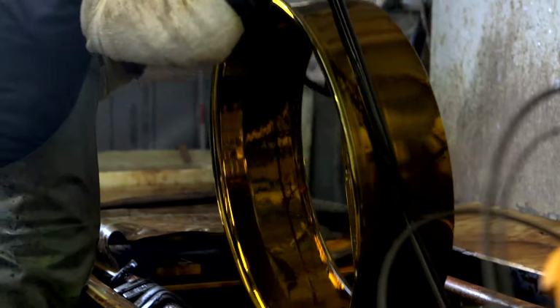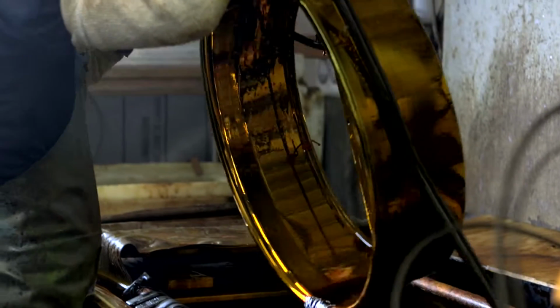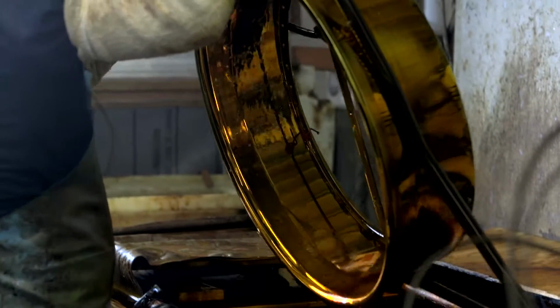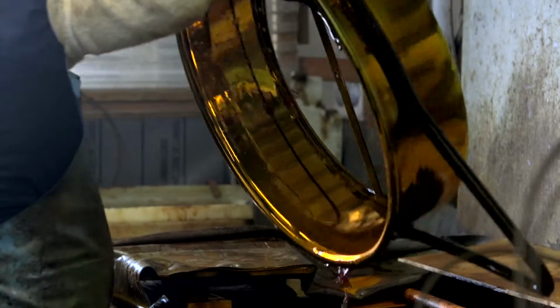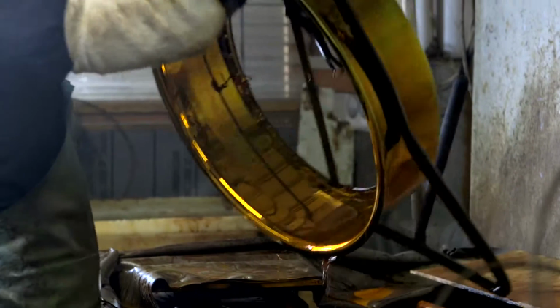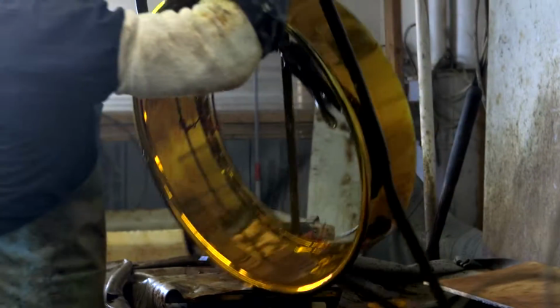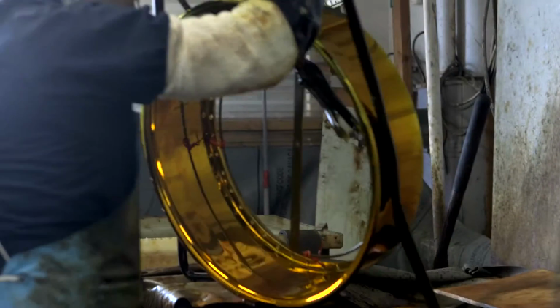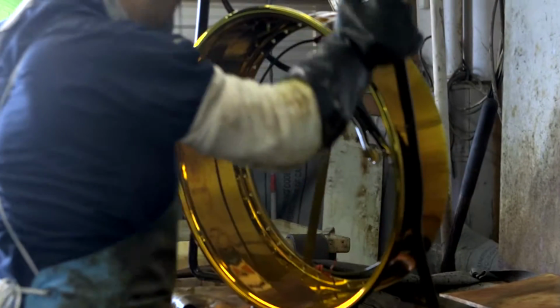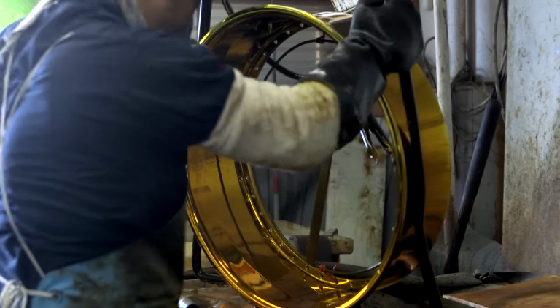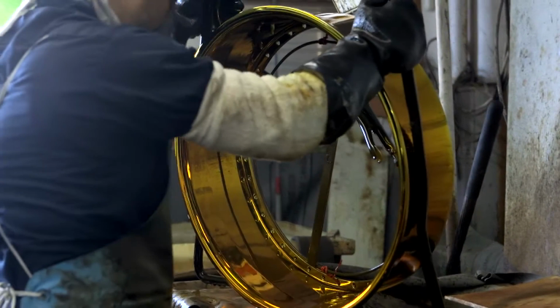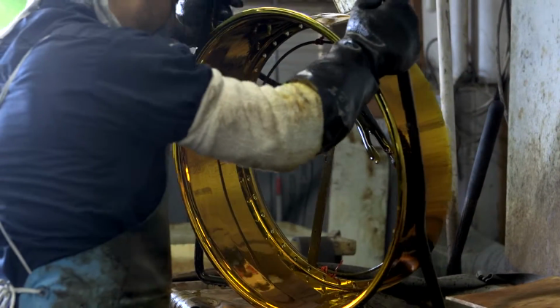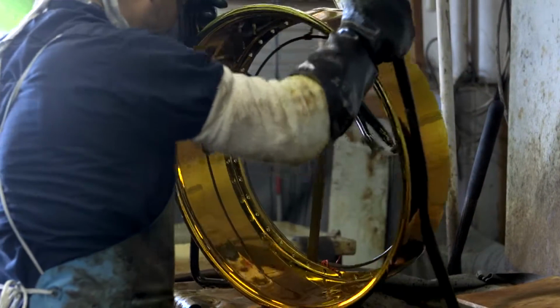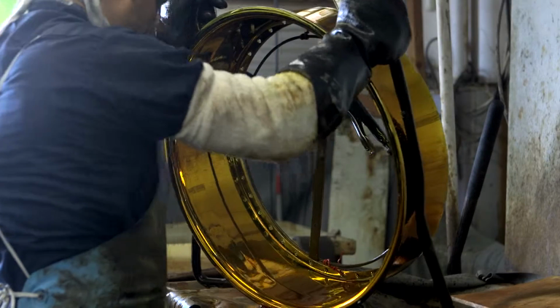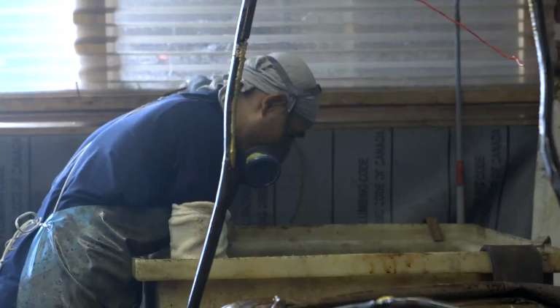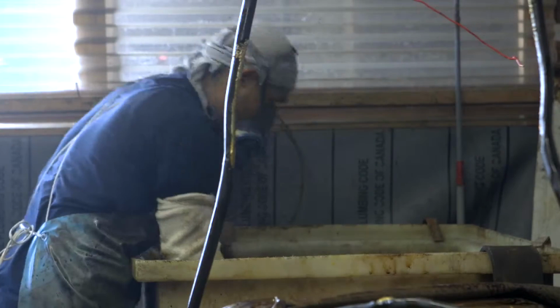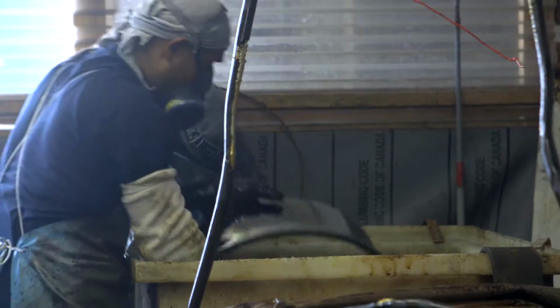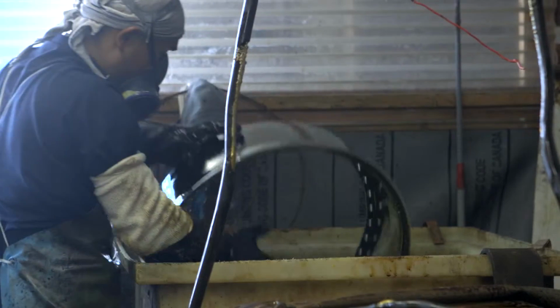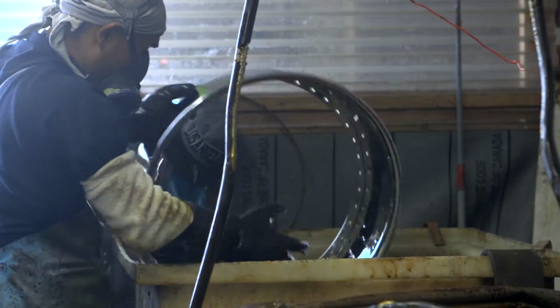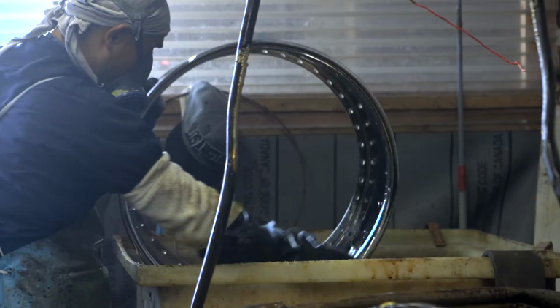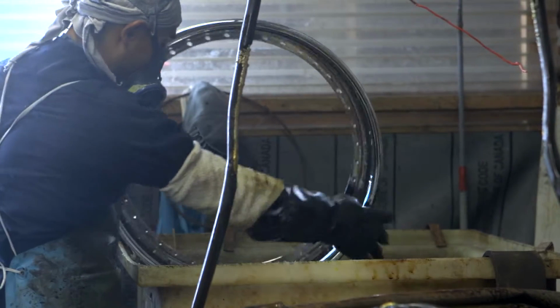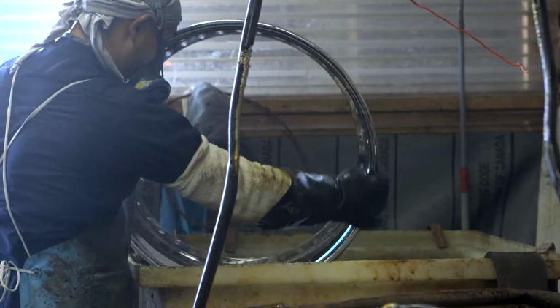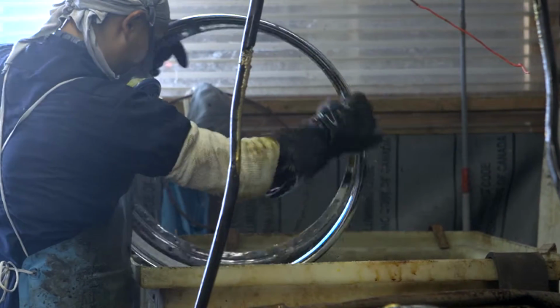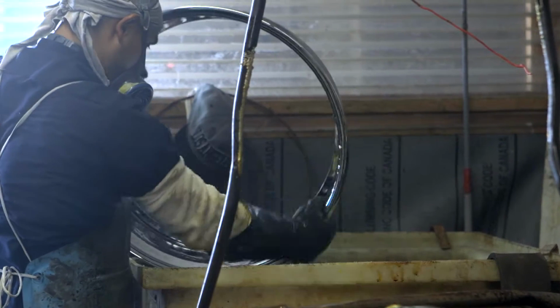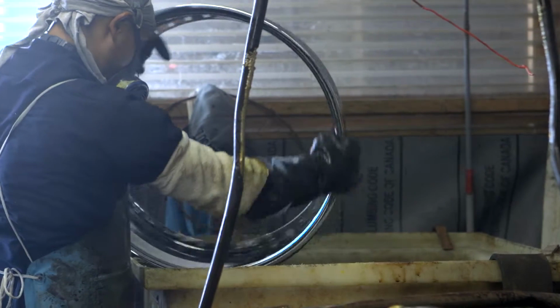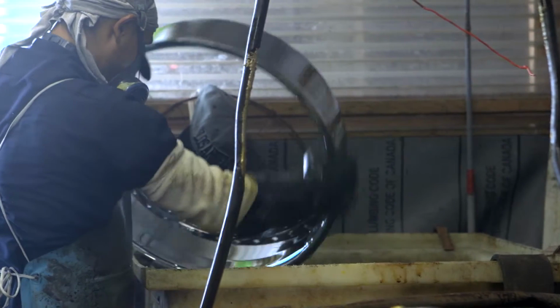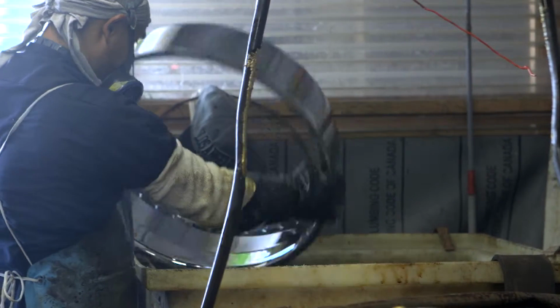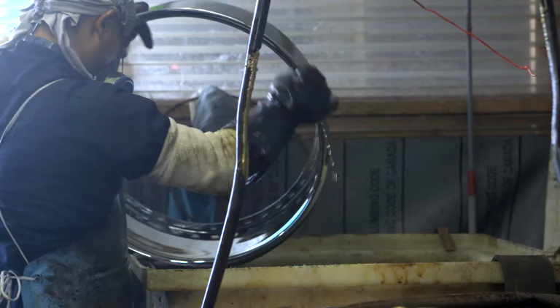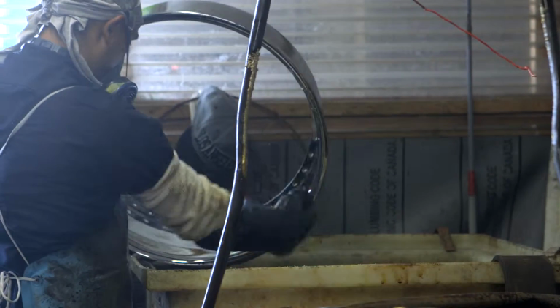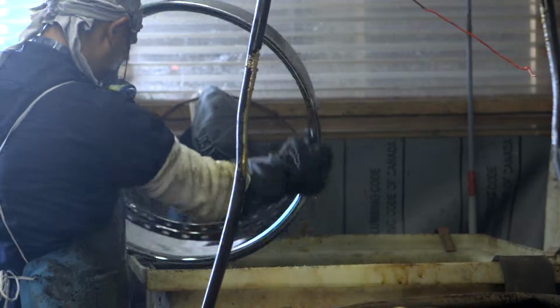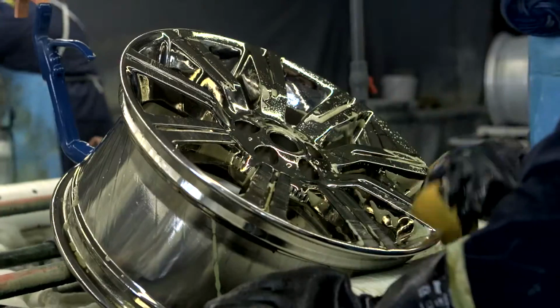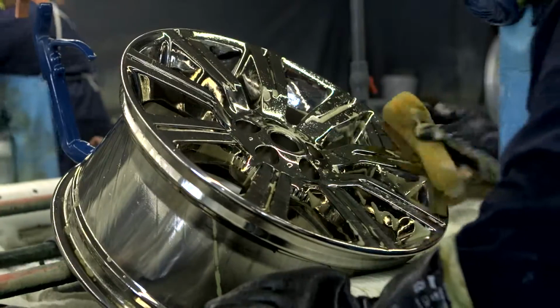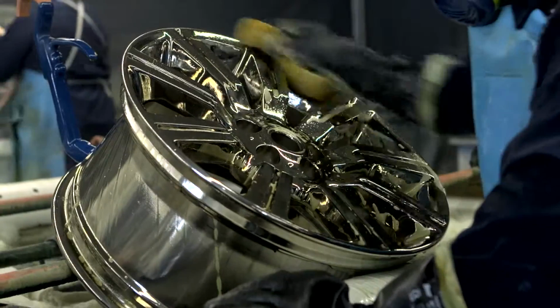Our re-chrome process includes chrome stripping, polishing, and re-plating. Our silver plating process includes paint stripping, polishing, and plating.